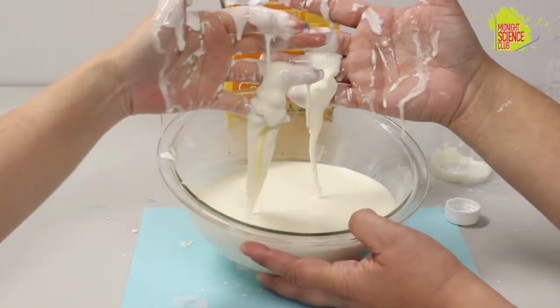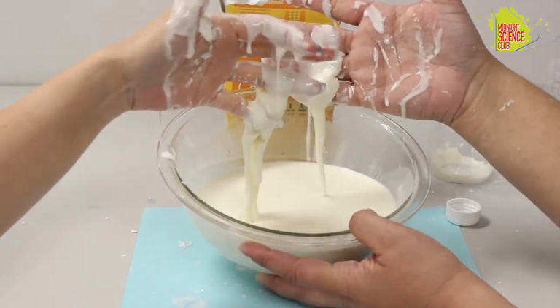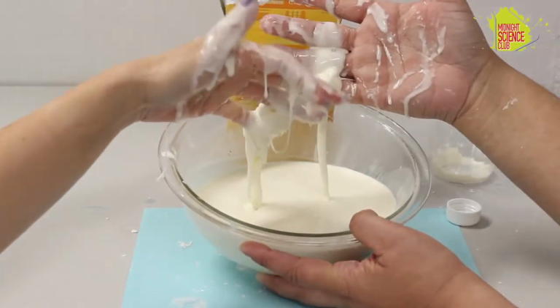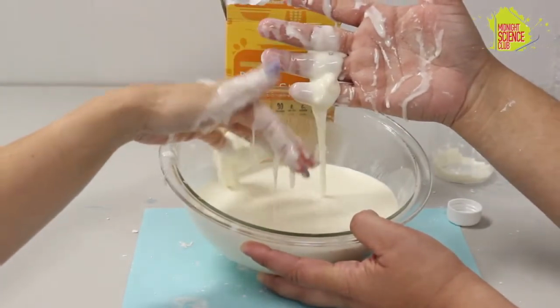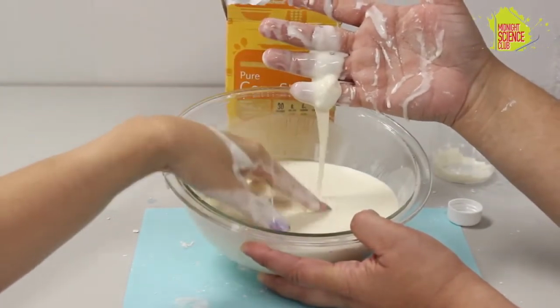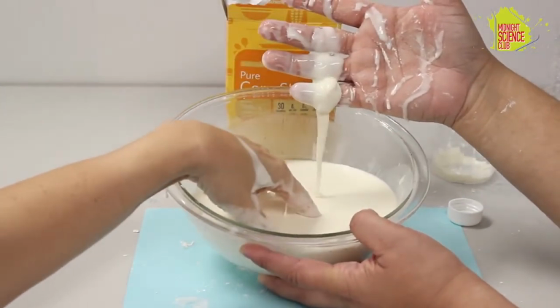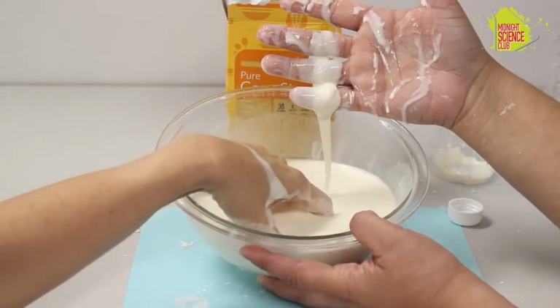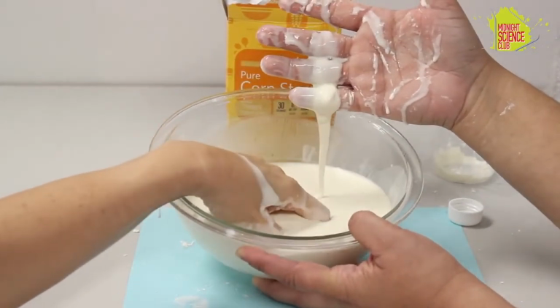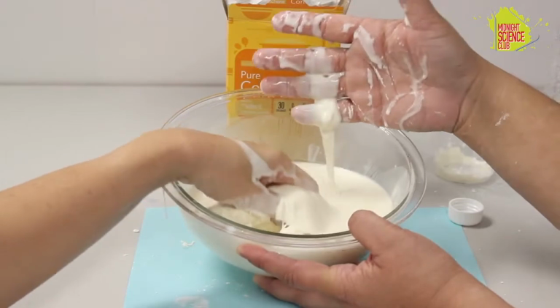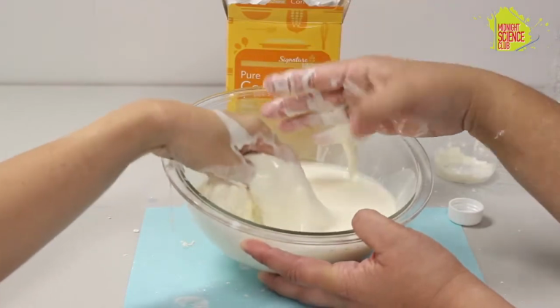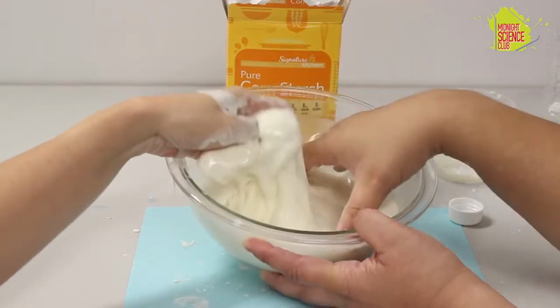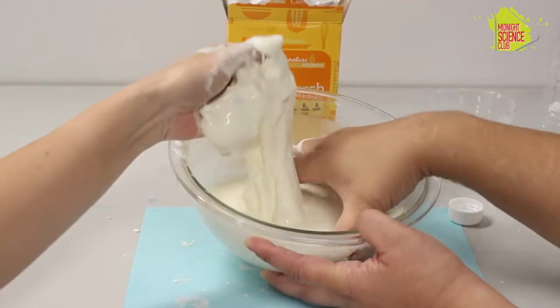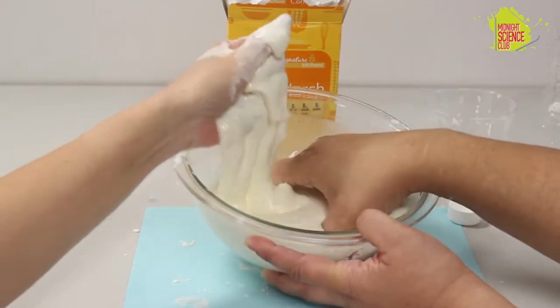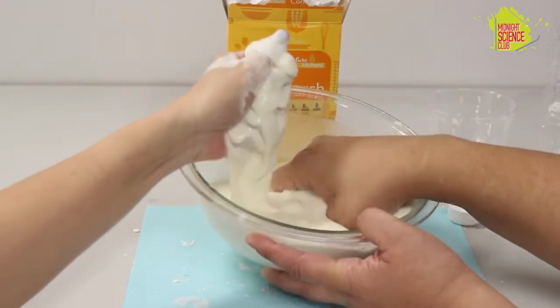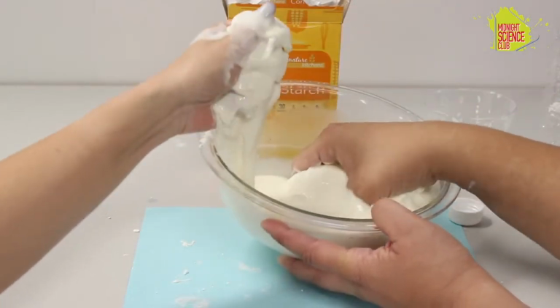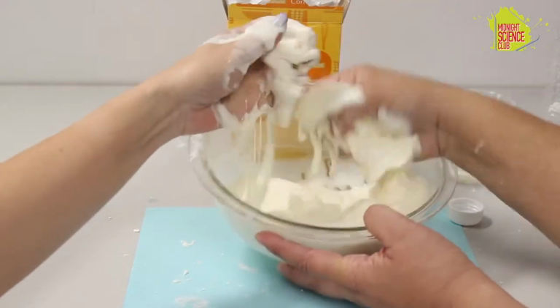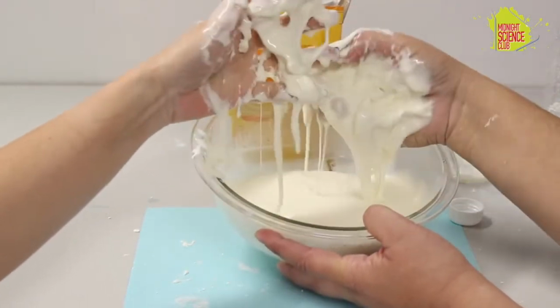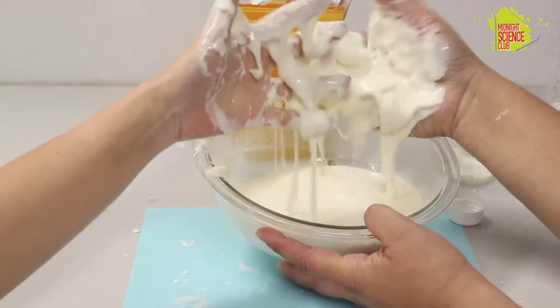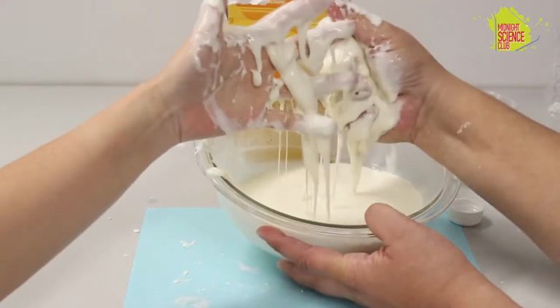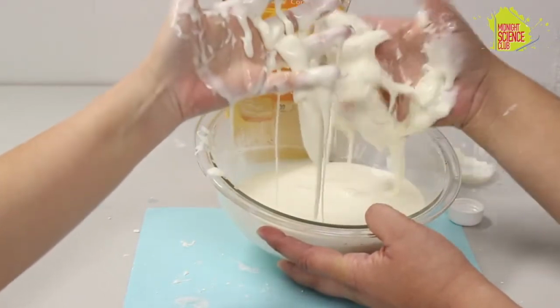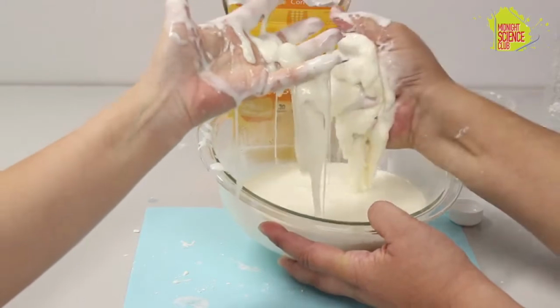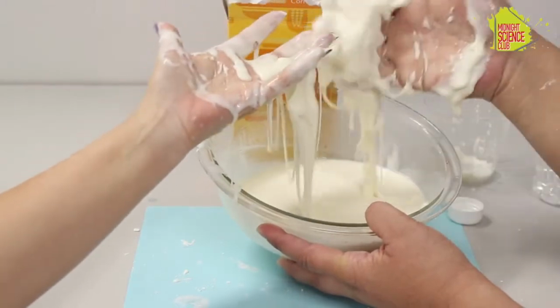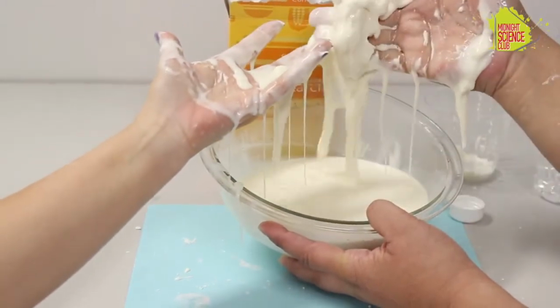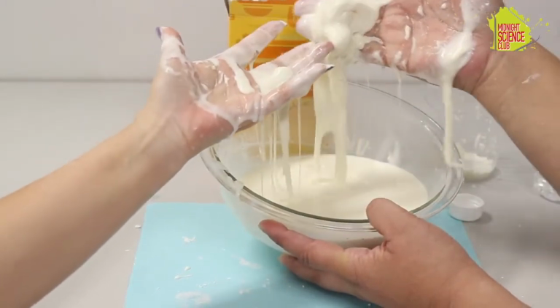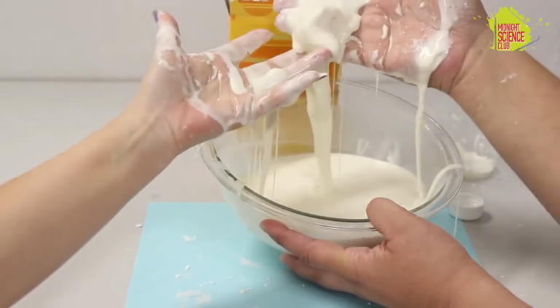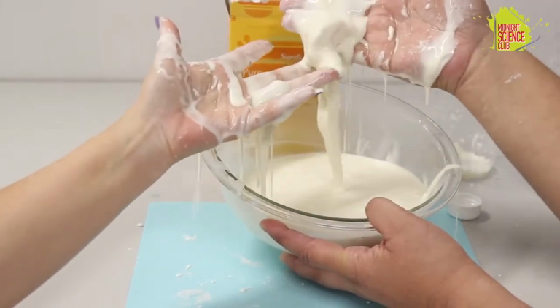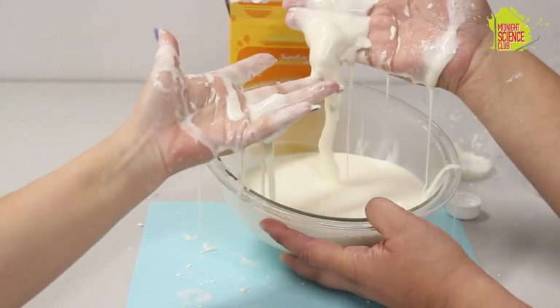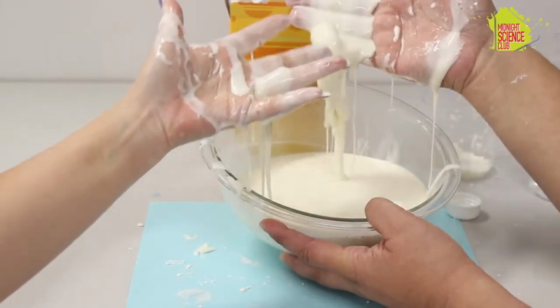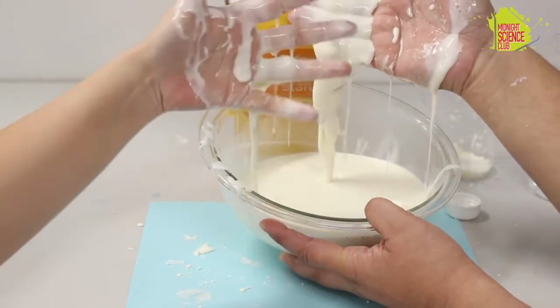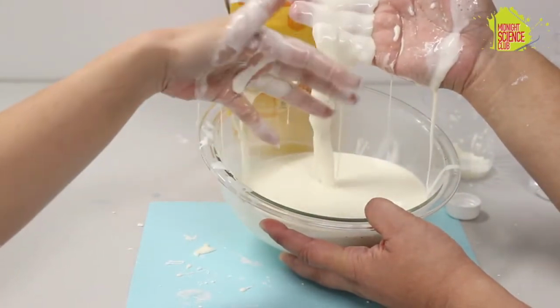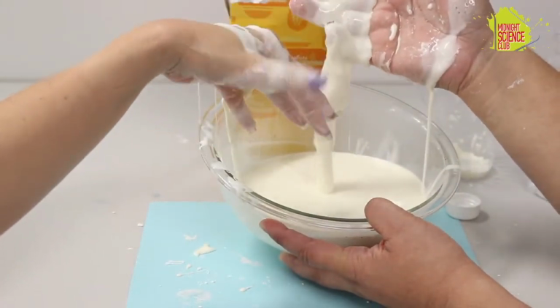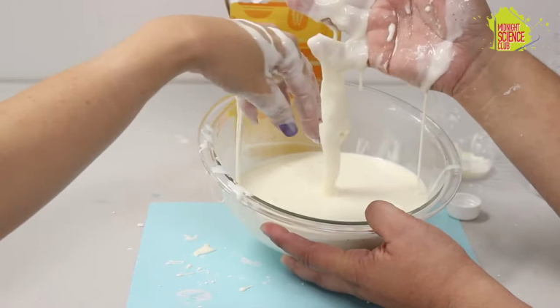So is this a liquid or a solid? Well, it's a solid like this, but yet when I go like this, it's a liquid. It turns back into this weird gooey liquid.